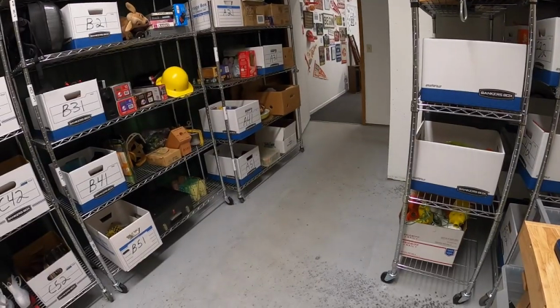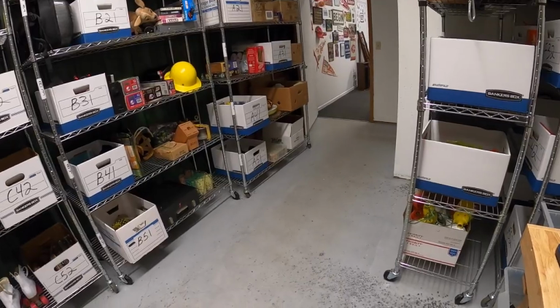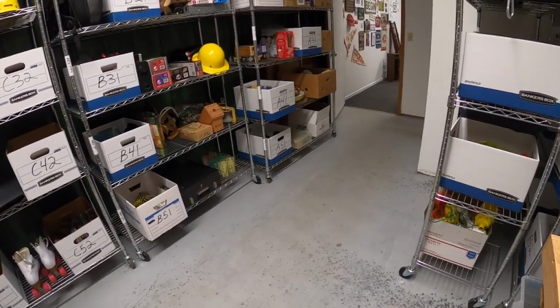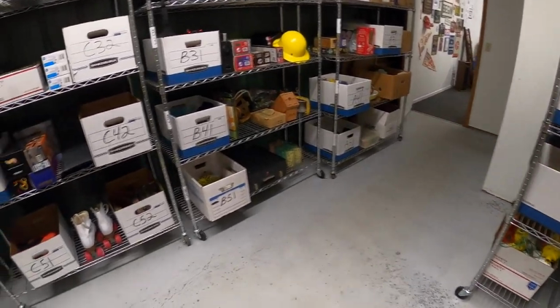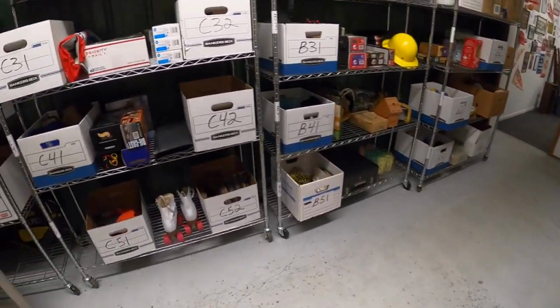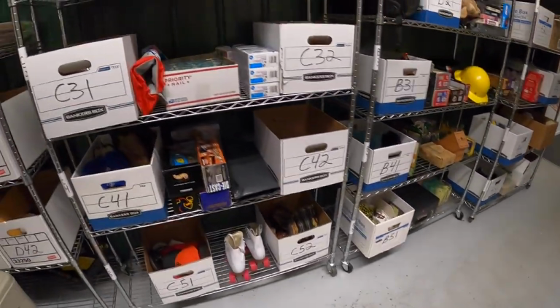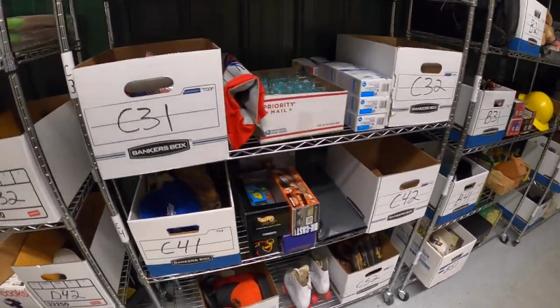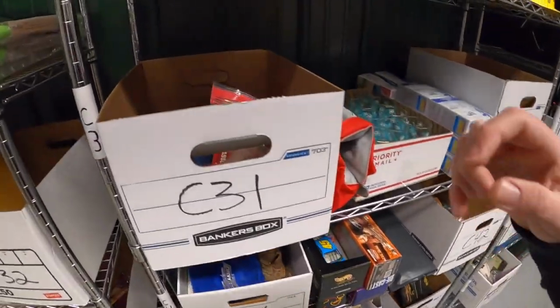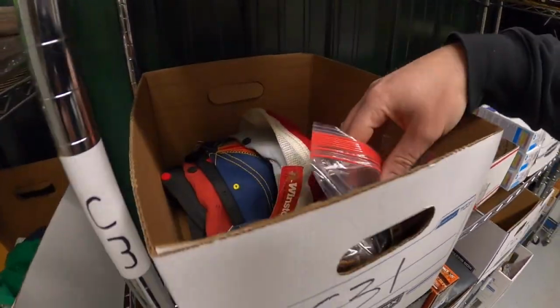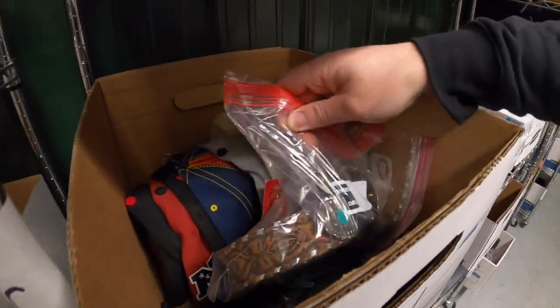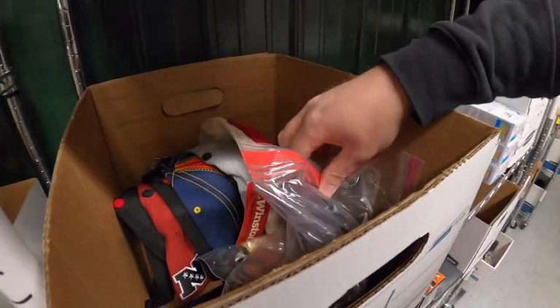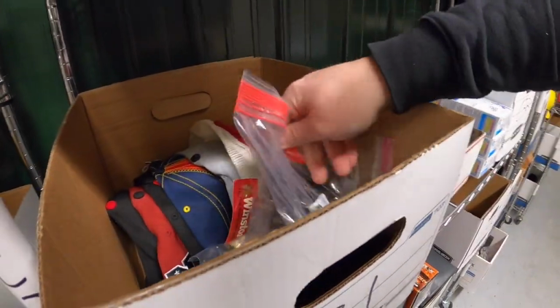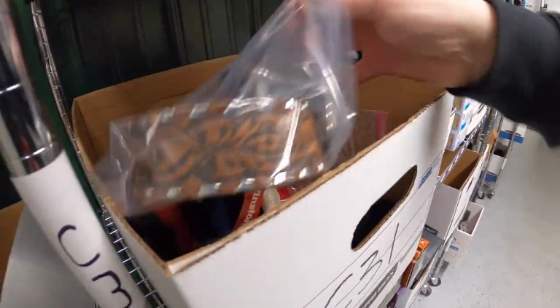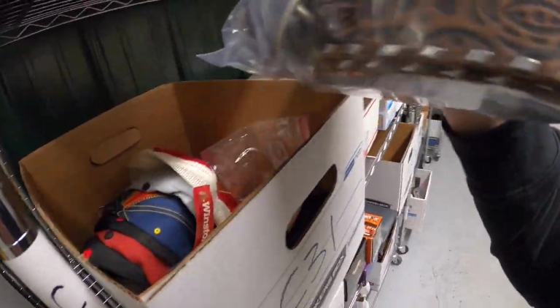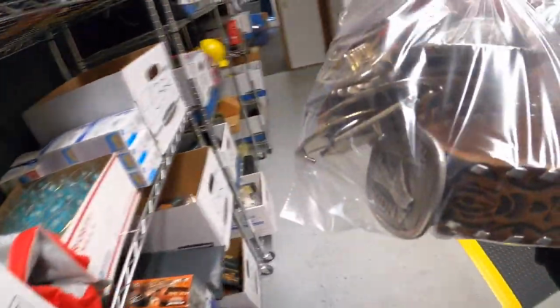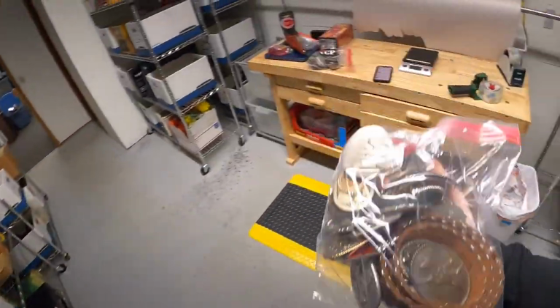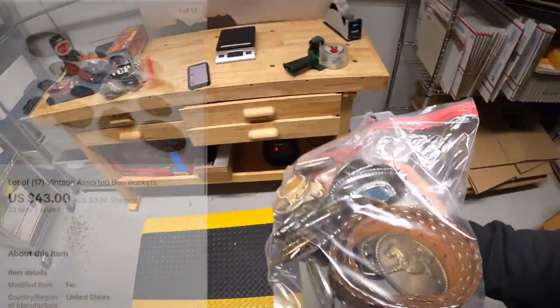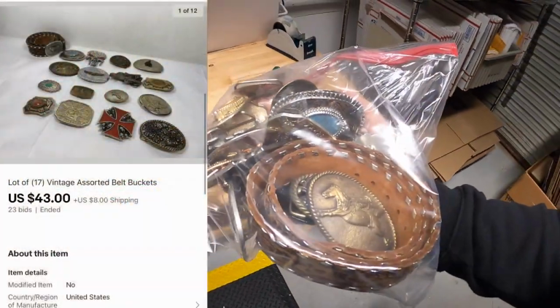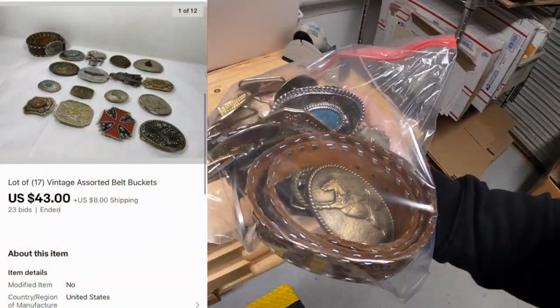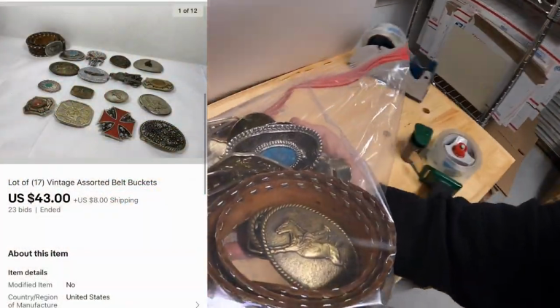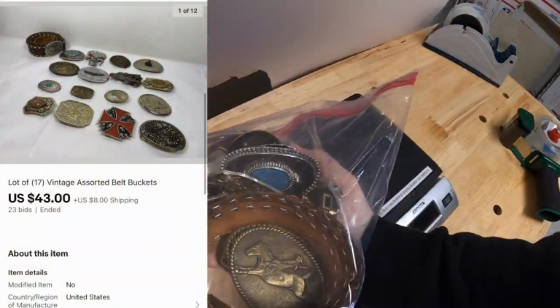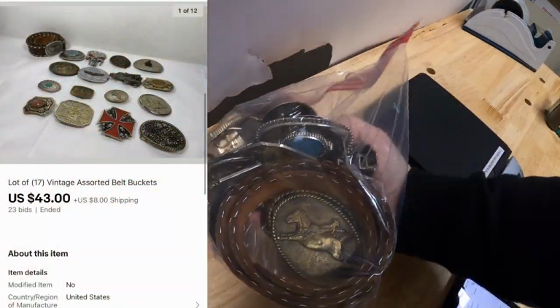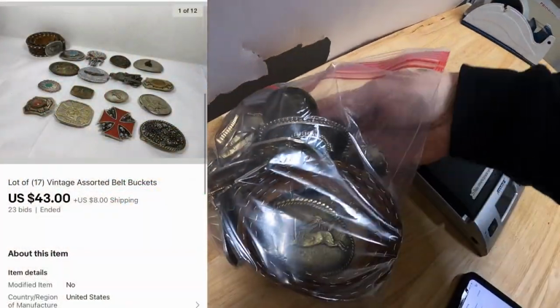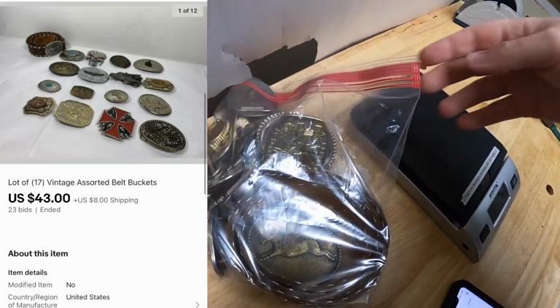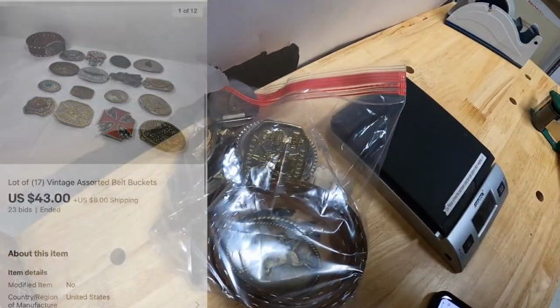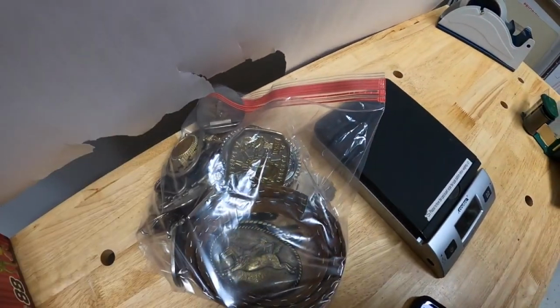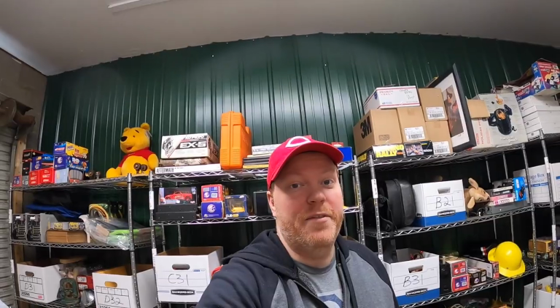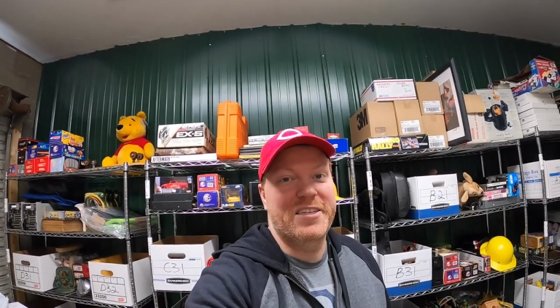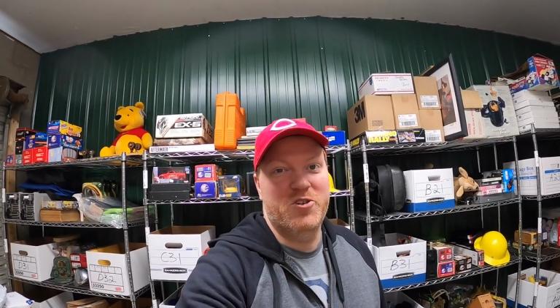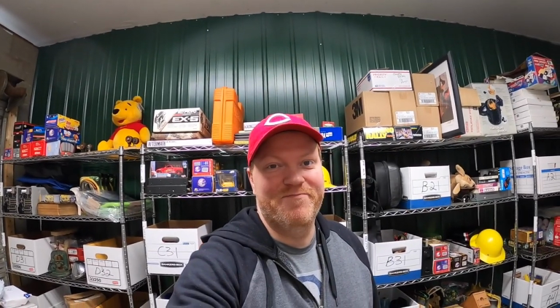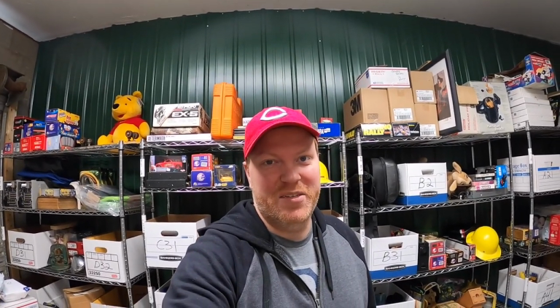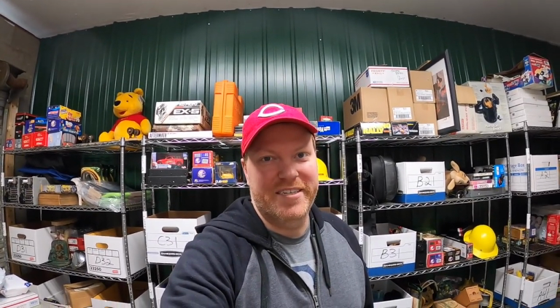The next lot of belt buckles is in C31 right here. This is a total of 17 and those sold for $43 plus shipping. Those are going out to viewer Jason — thanks for the support, Jason, I really appreciate it.